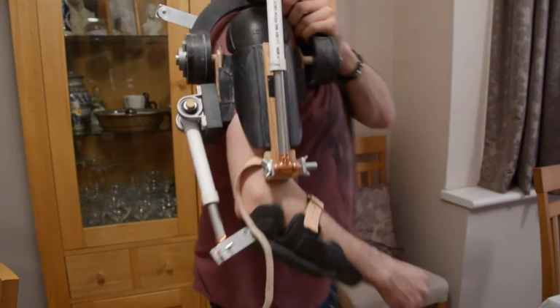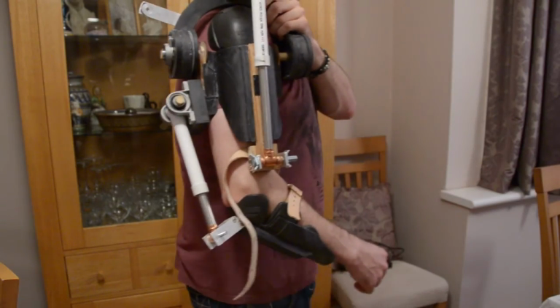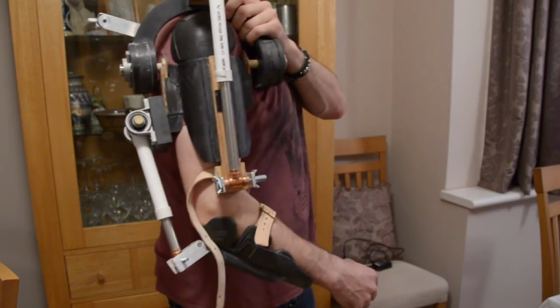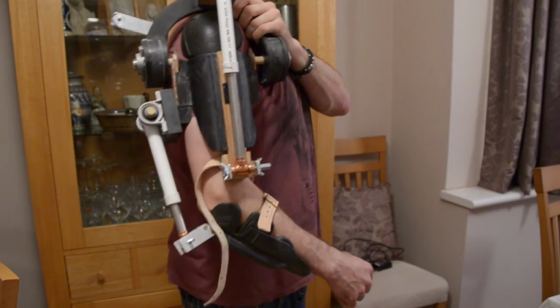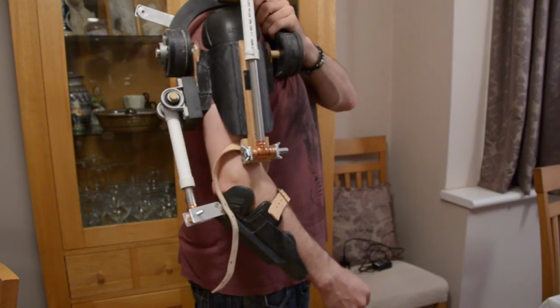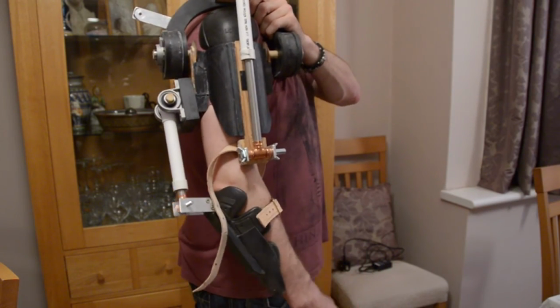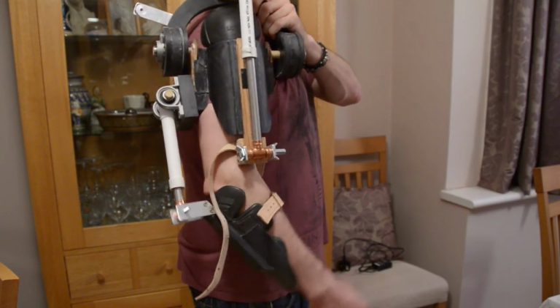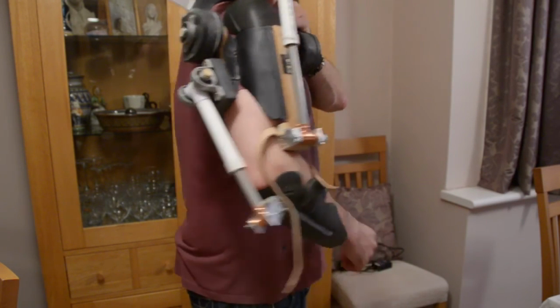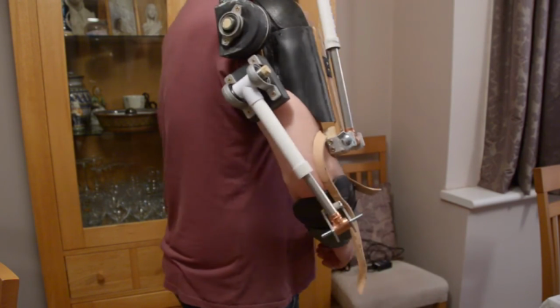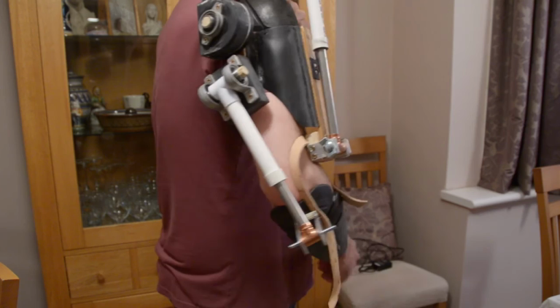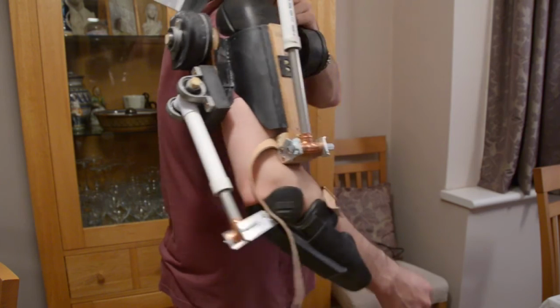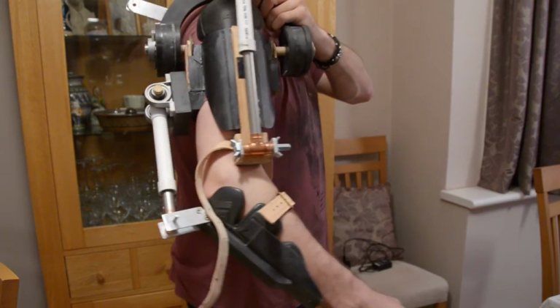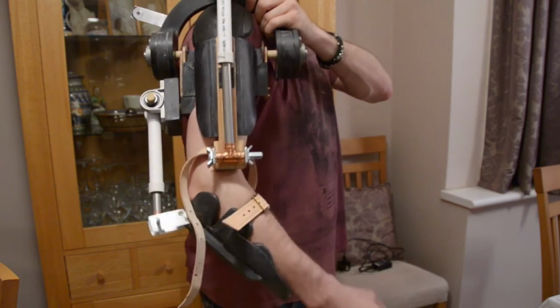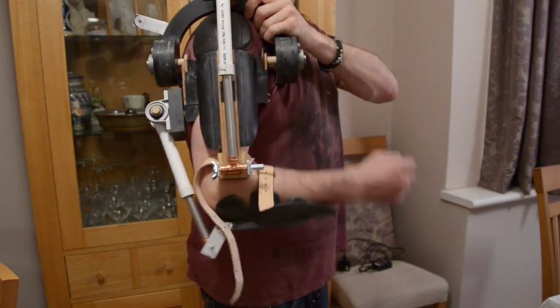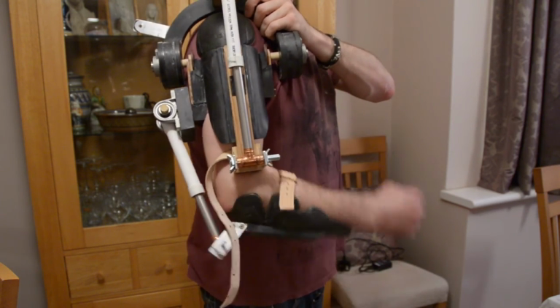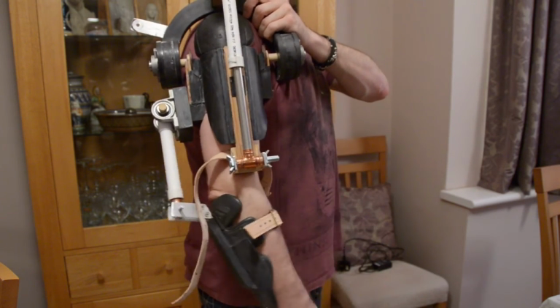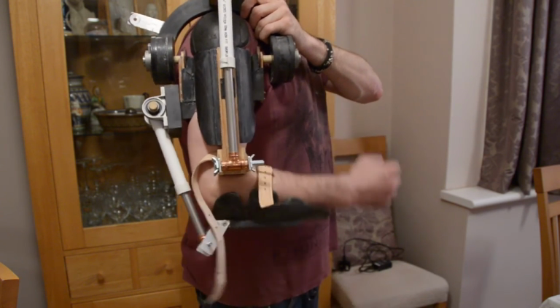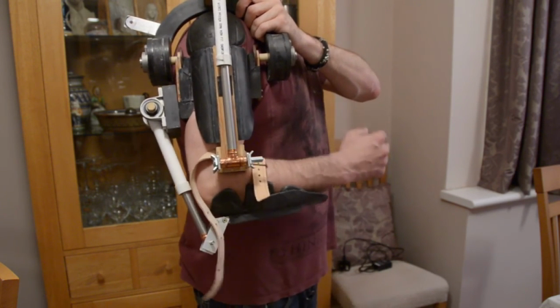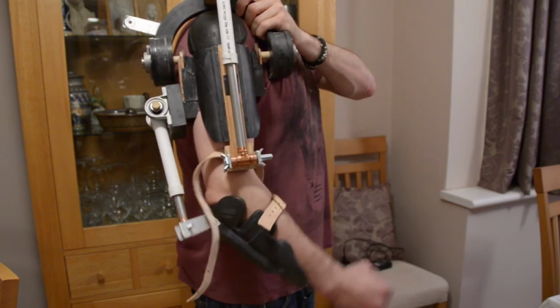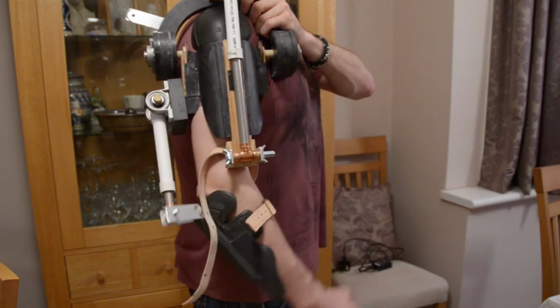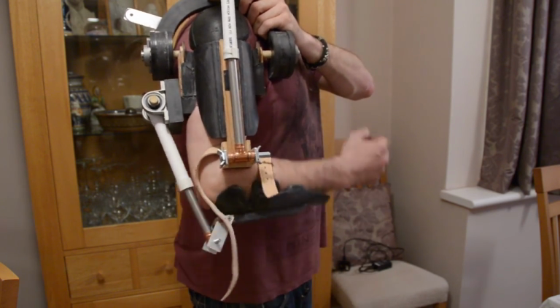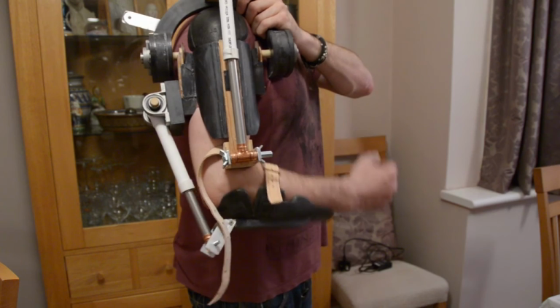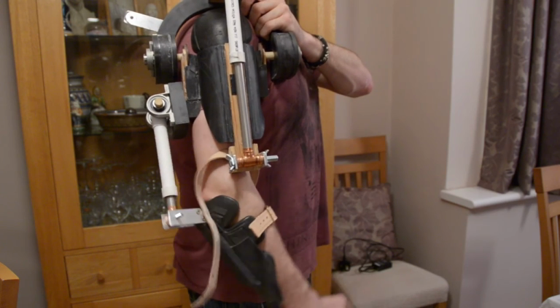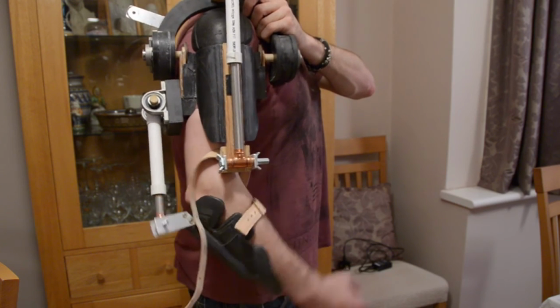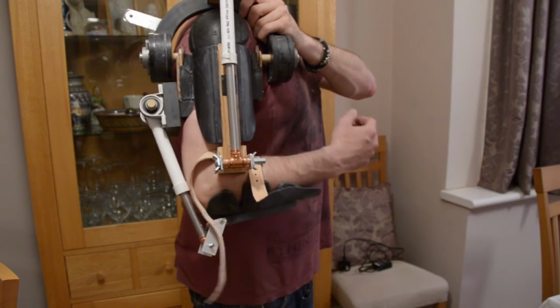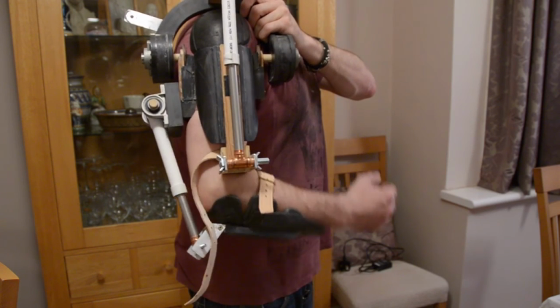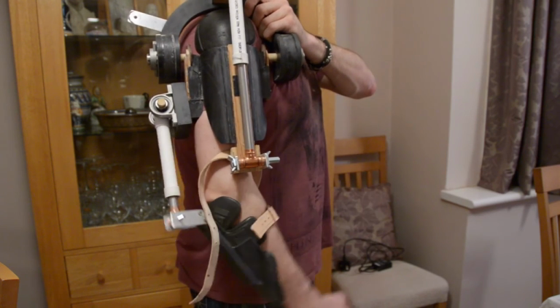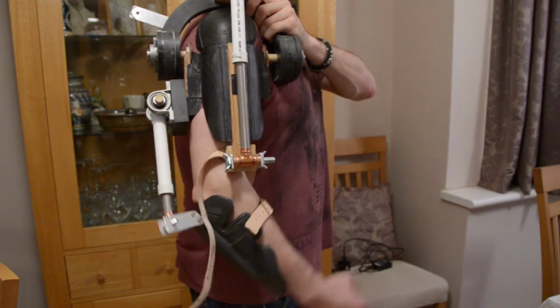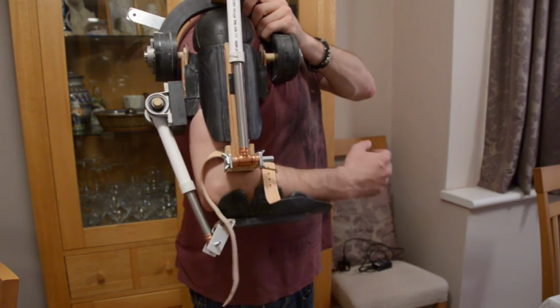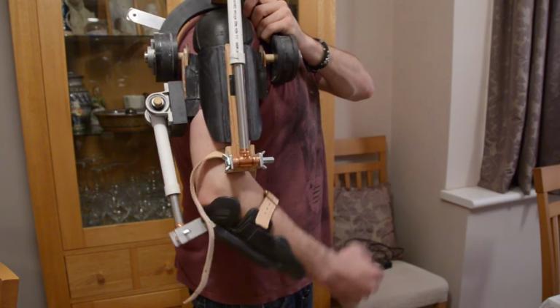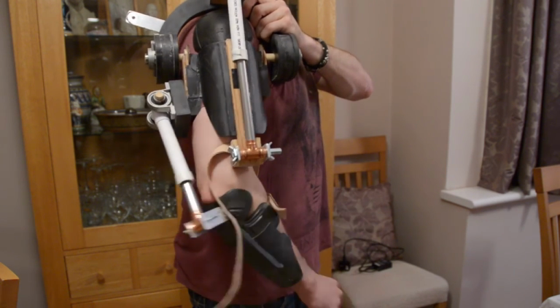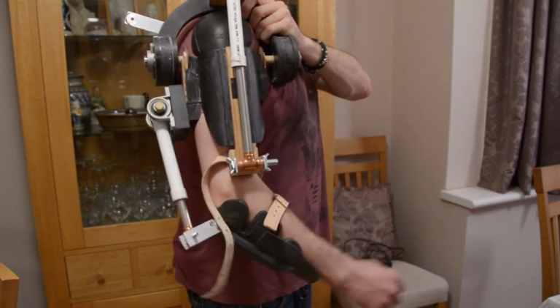A final piece of the mechanism that I hadn't finished in the last part of the video was to add a piston onto the back of the arm that would move as I move the lower part of my arm. As you can see here, I've got a piston mounted on the back of my arm which is attached to a pivot point just below my elbow.